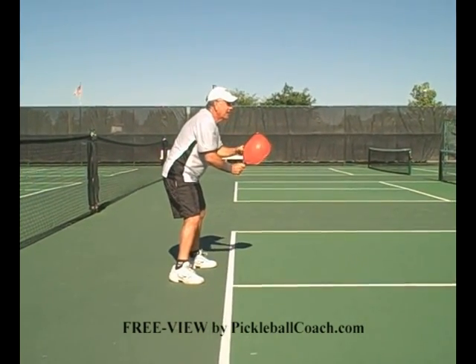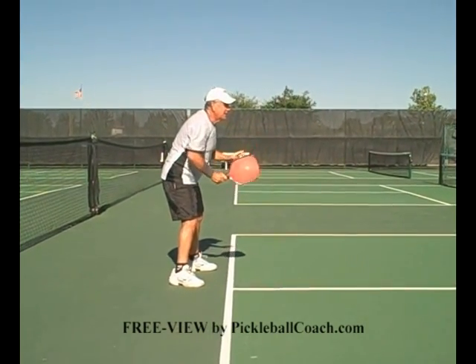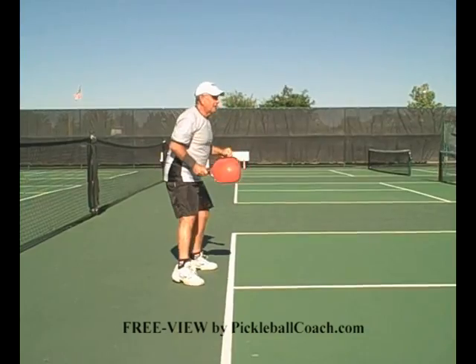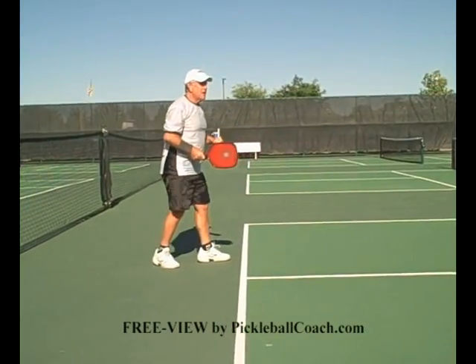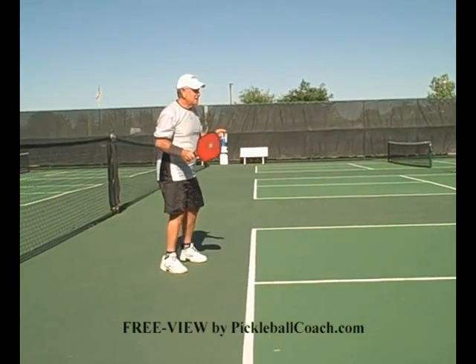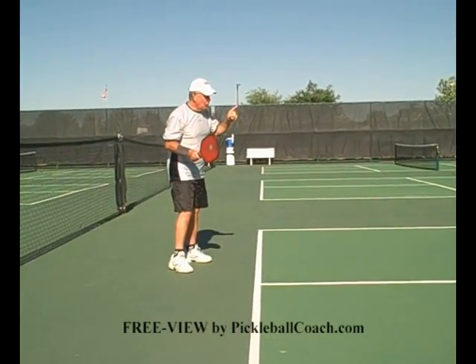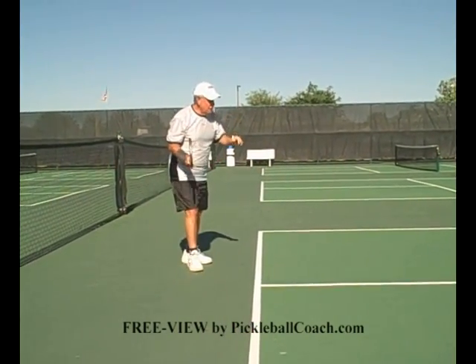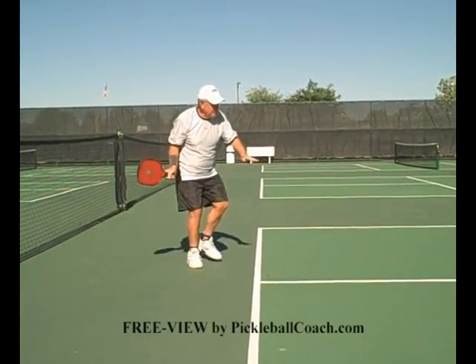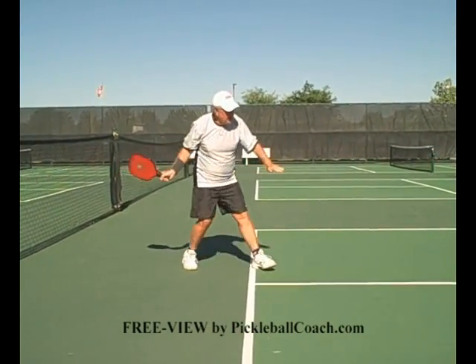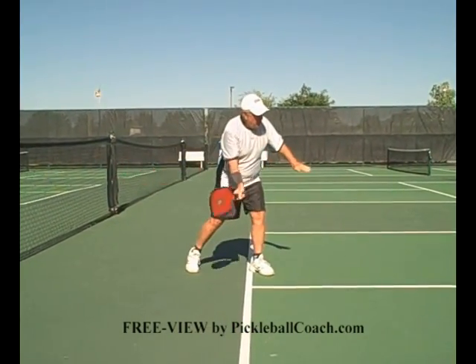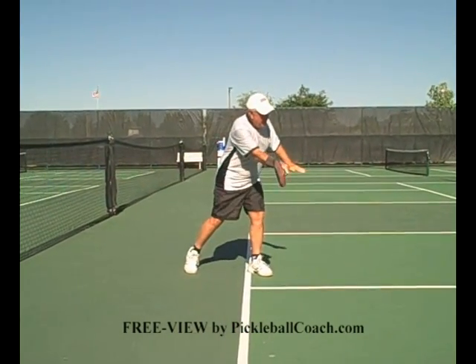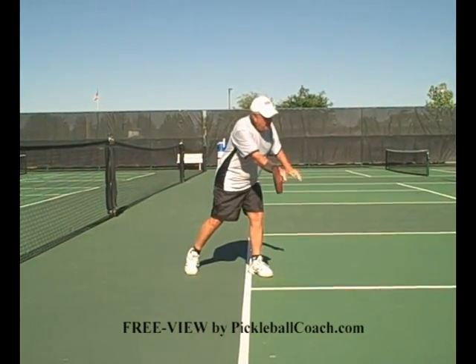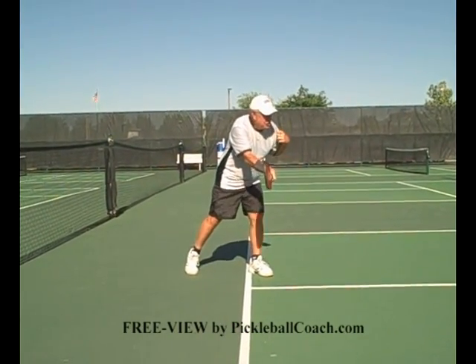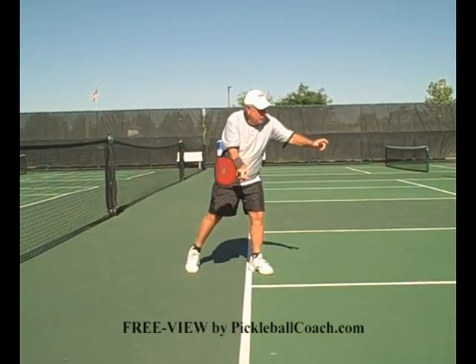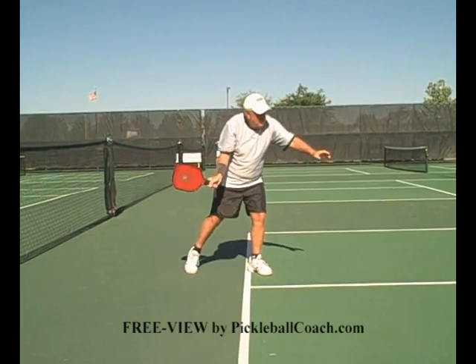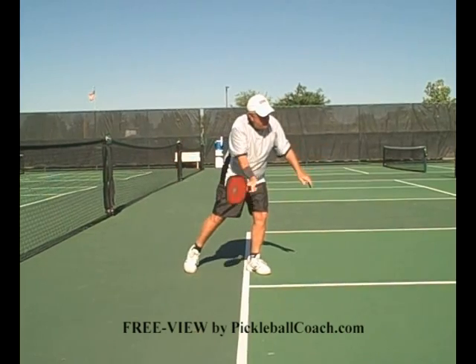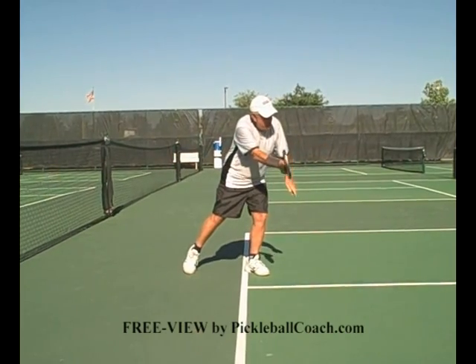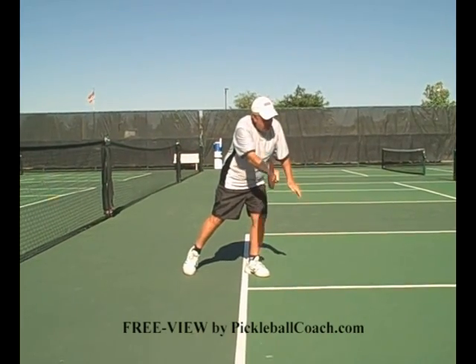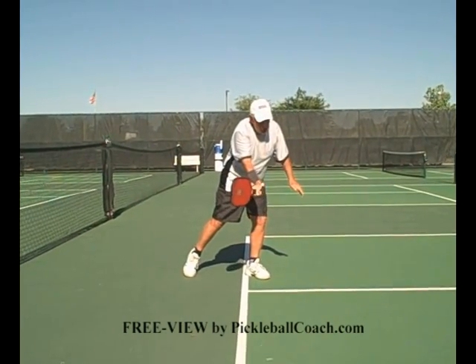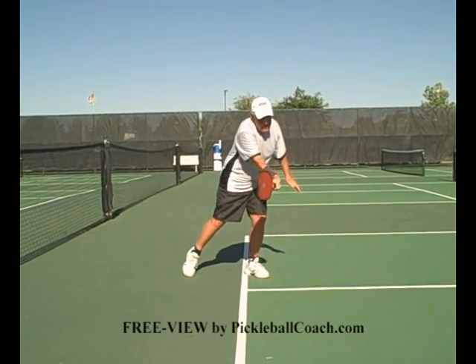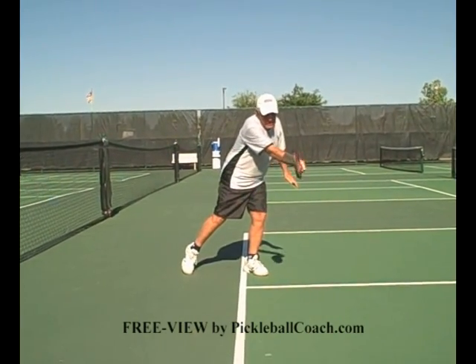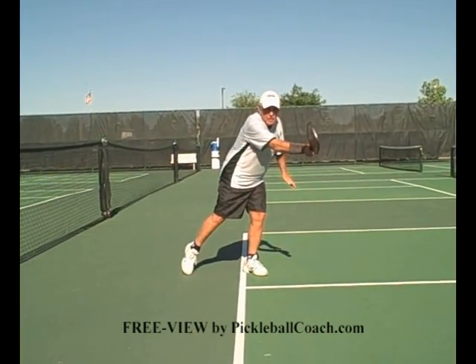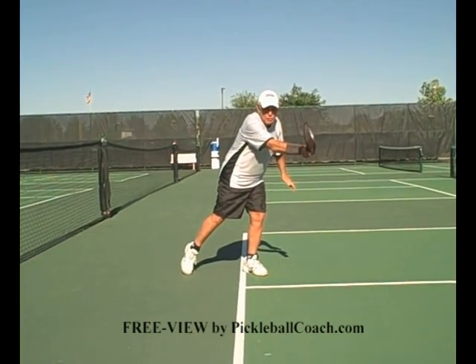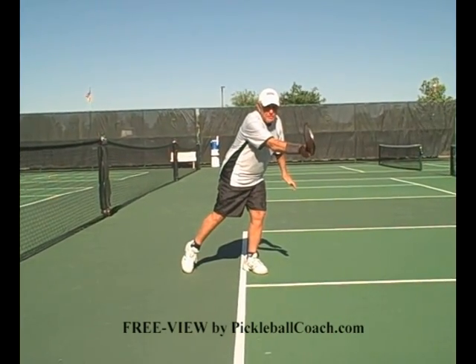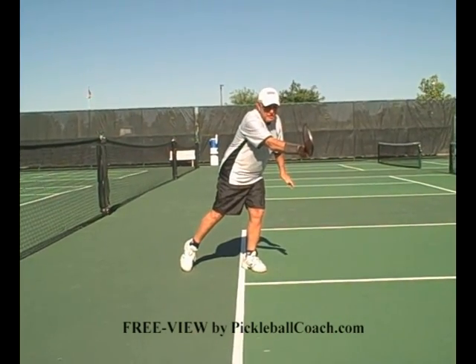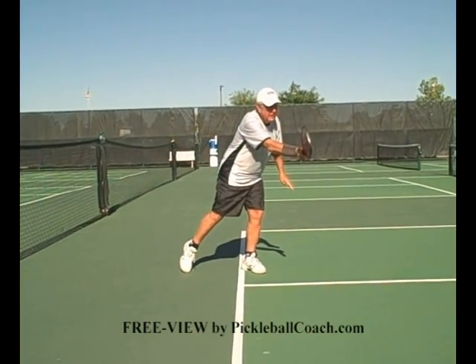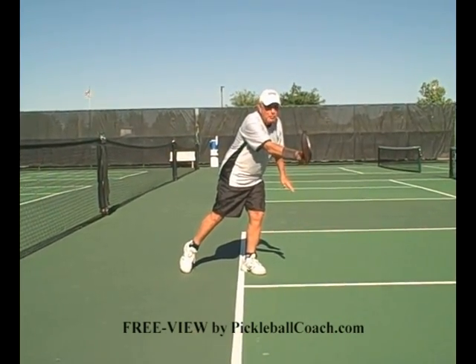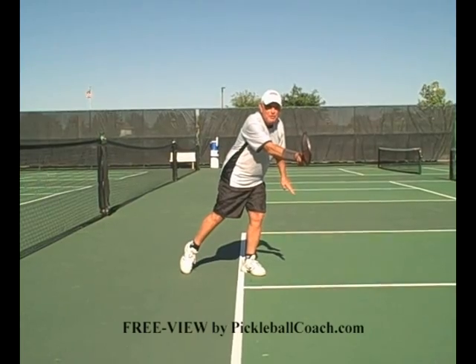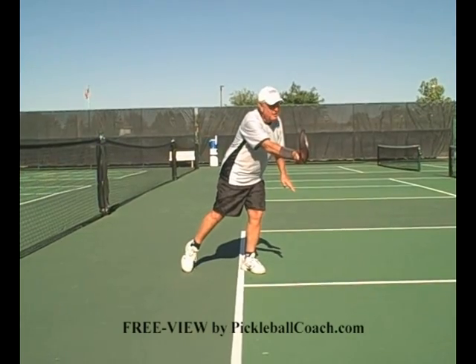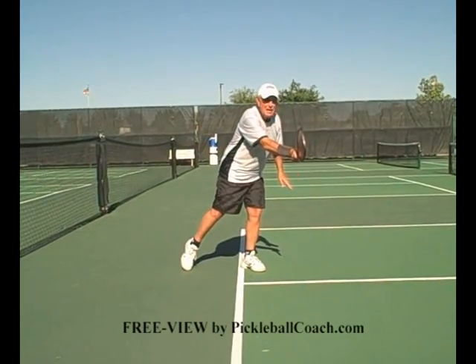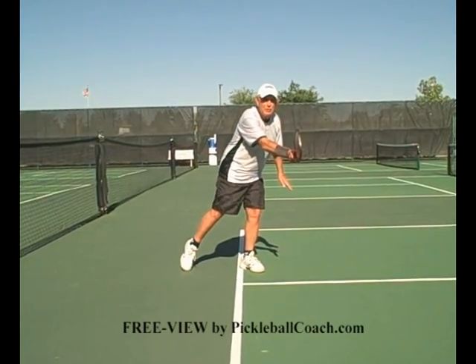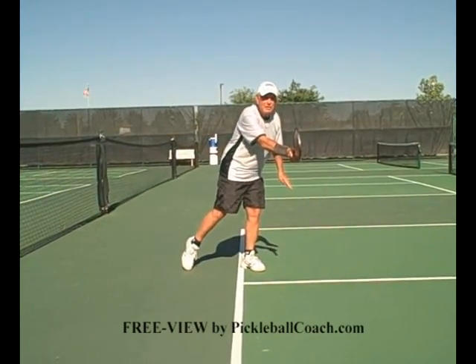The key to this is step towards where you want the ball to go. Point your shoulder towards where you want the ball to go, and the ball will probably go exactly where you want it to go.